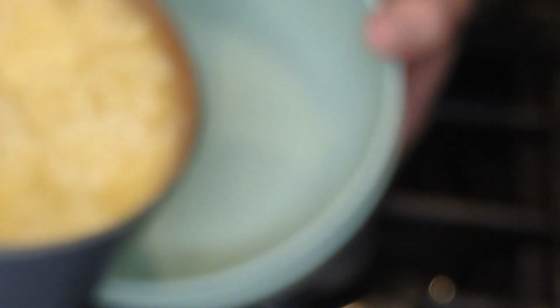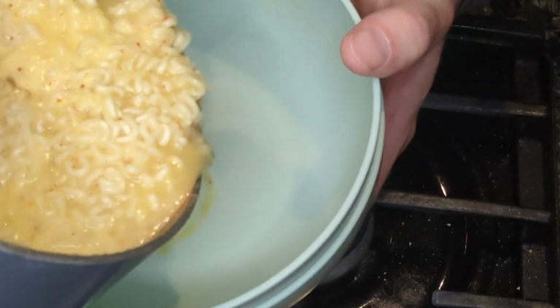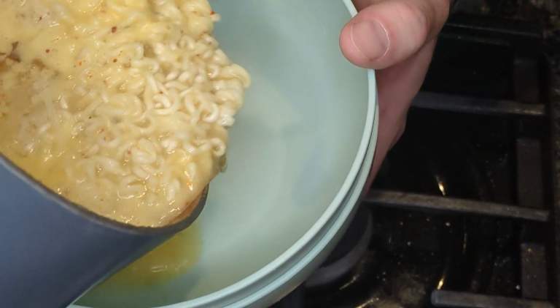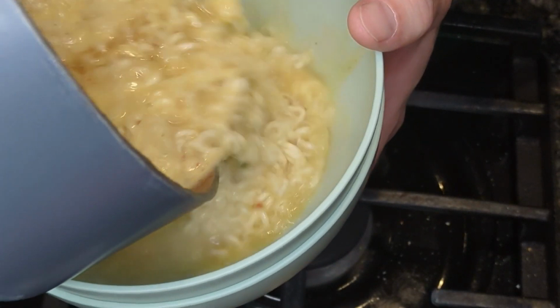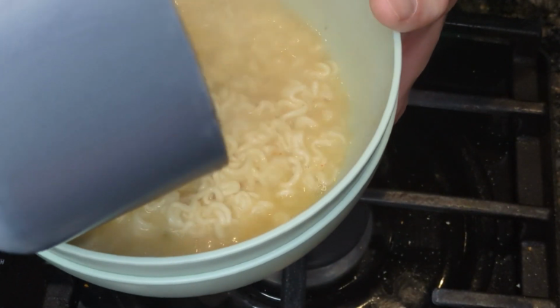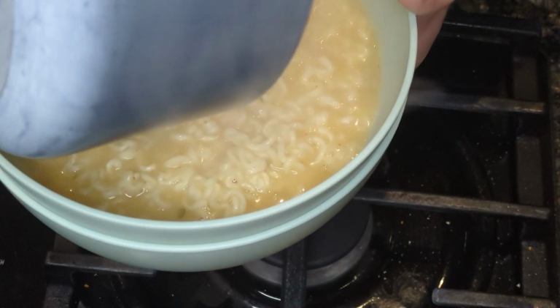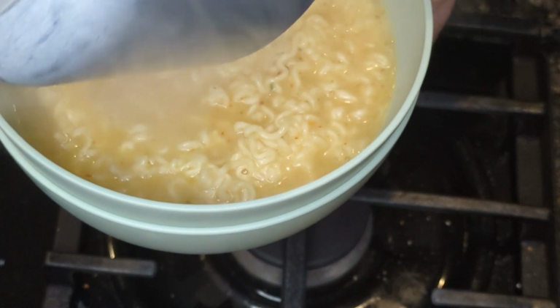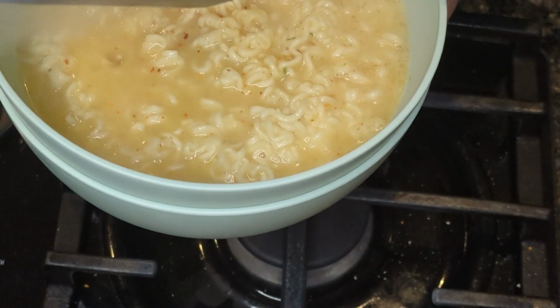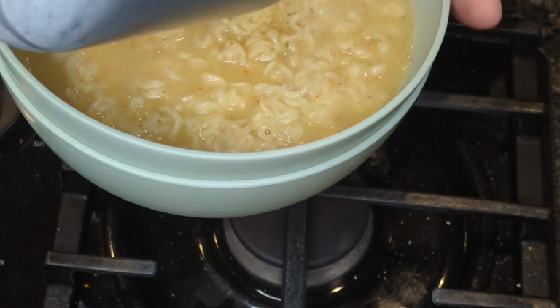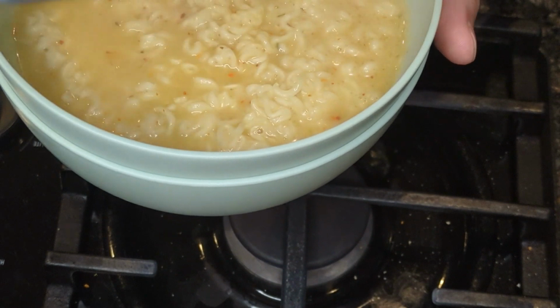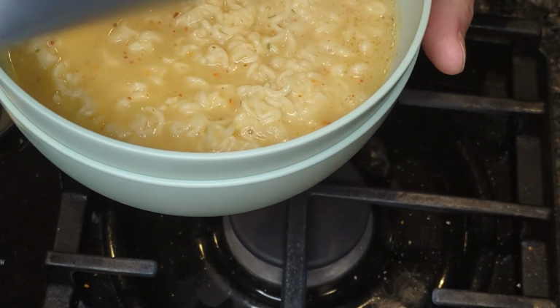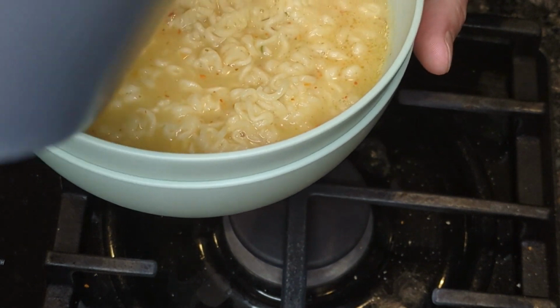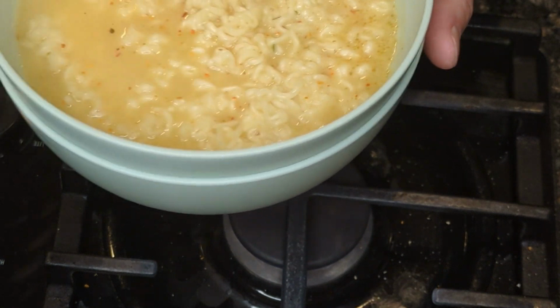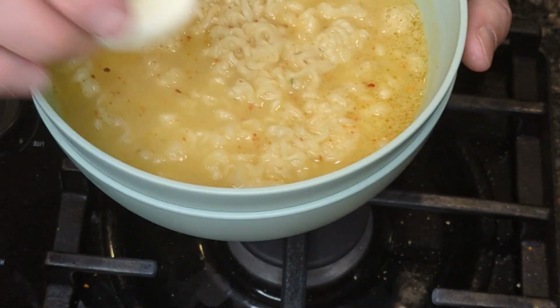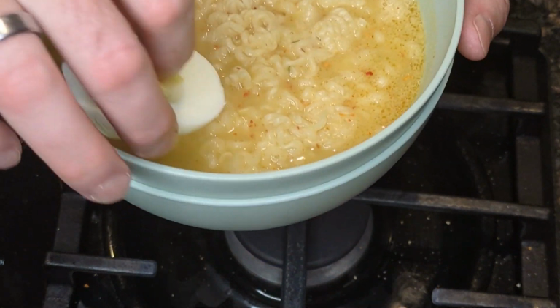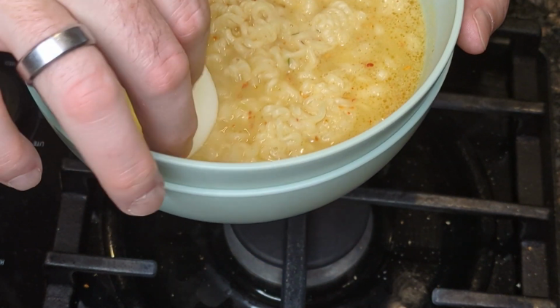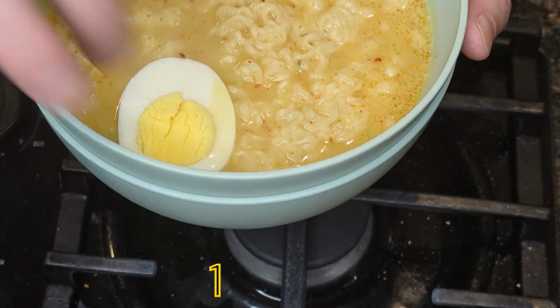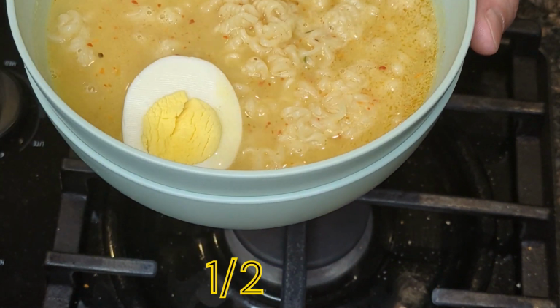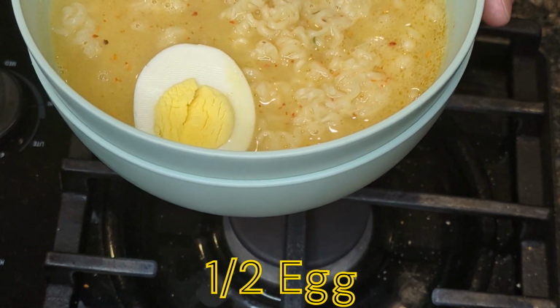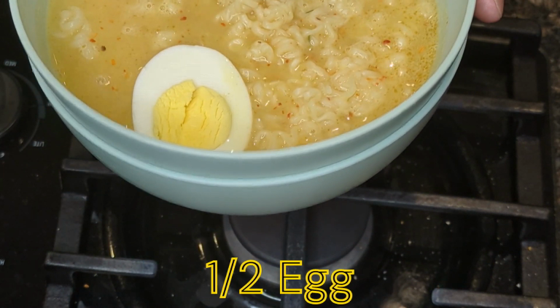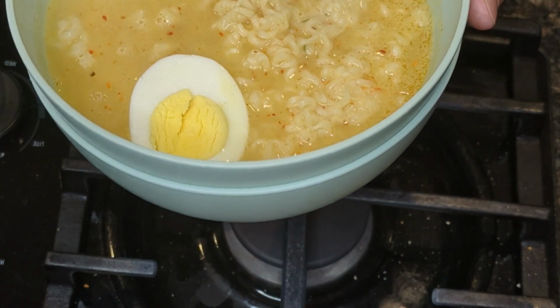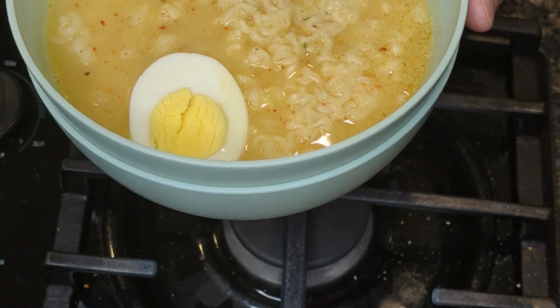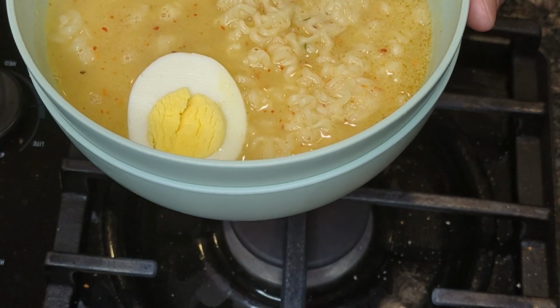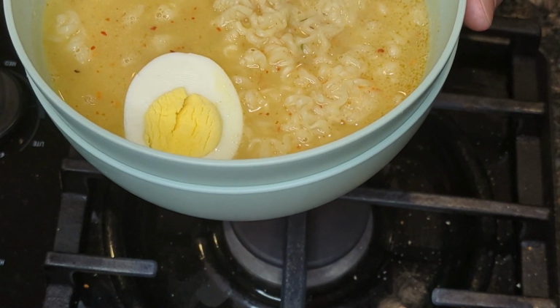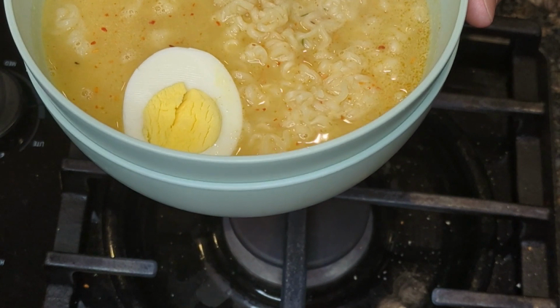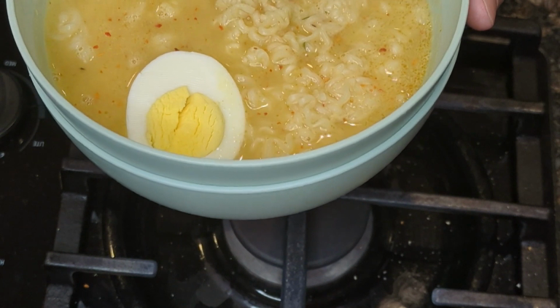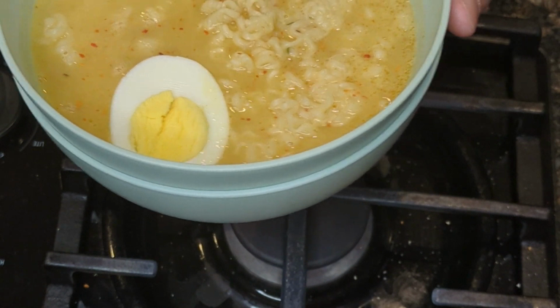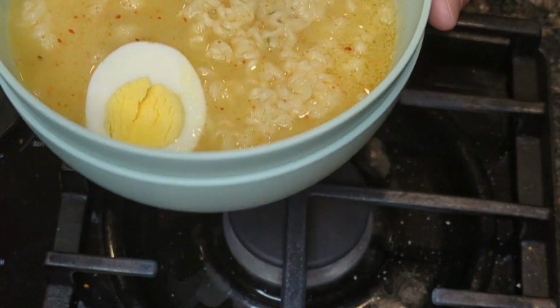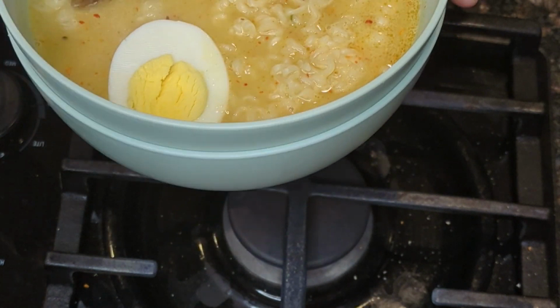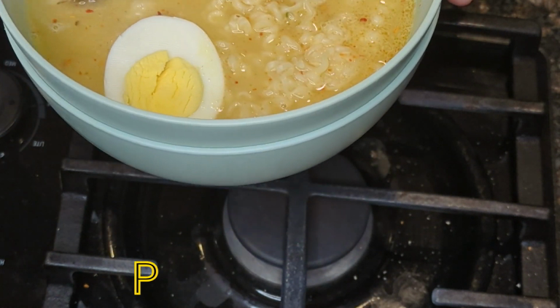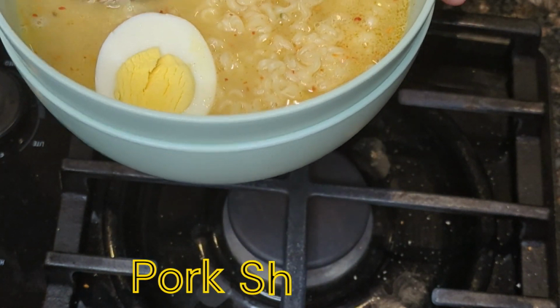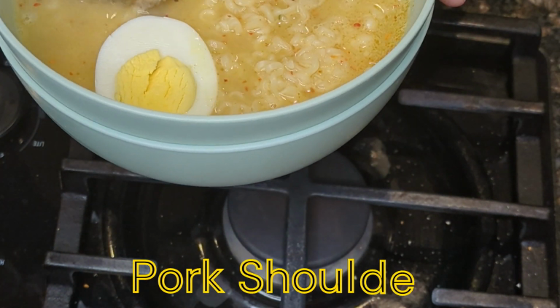Pour it into a container, and we'll top it off with a nice egg and some tasty pork shoulder that I cooked previously.